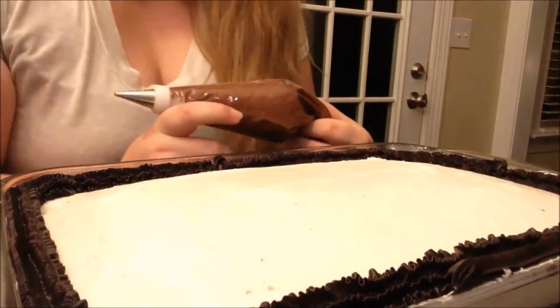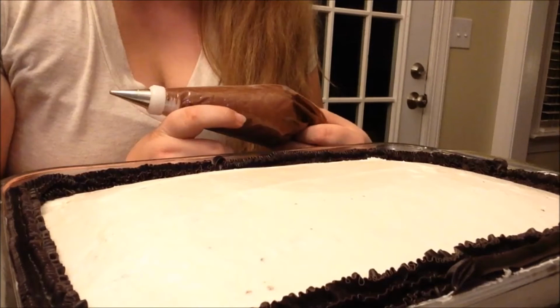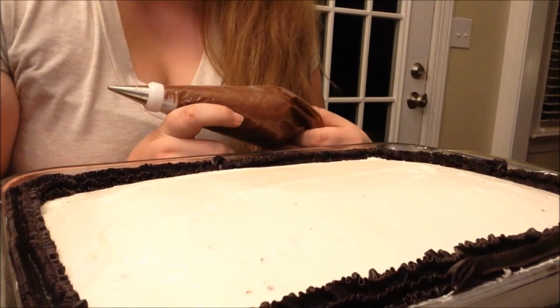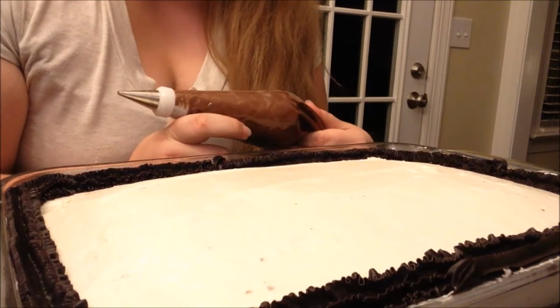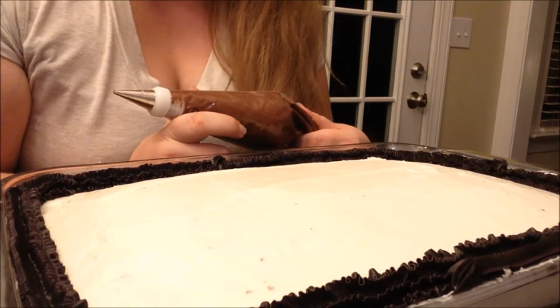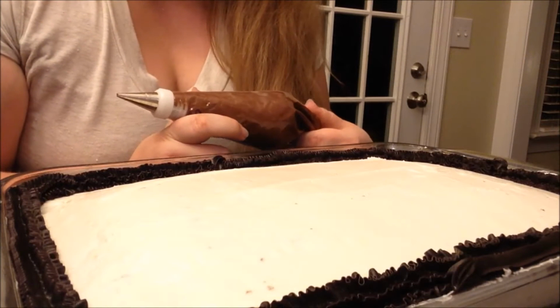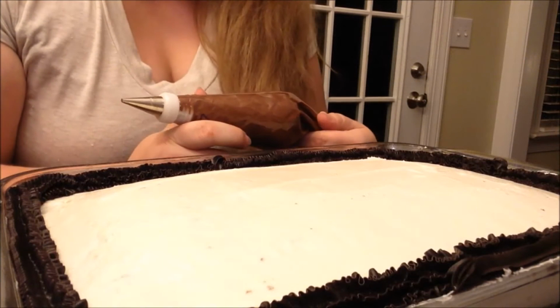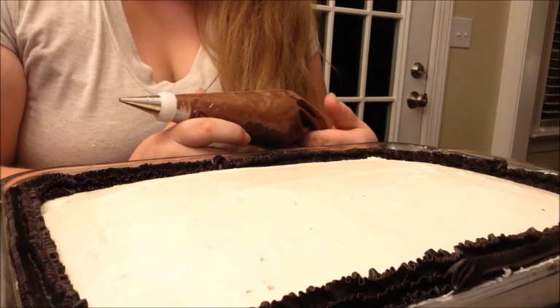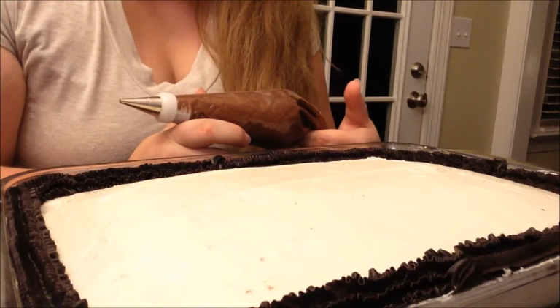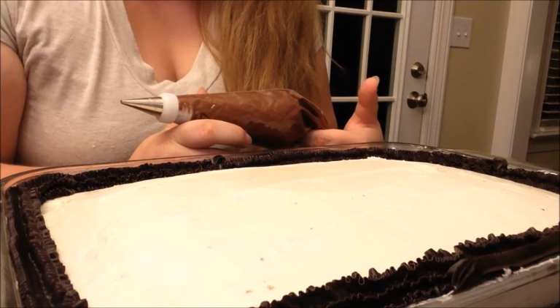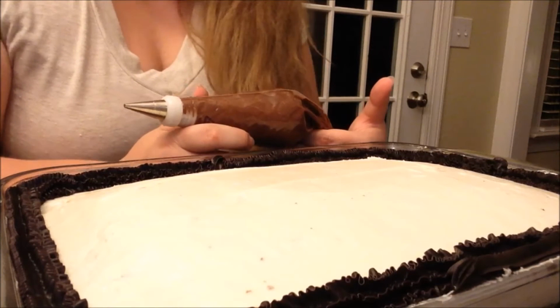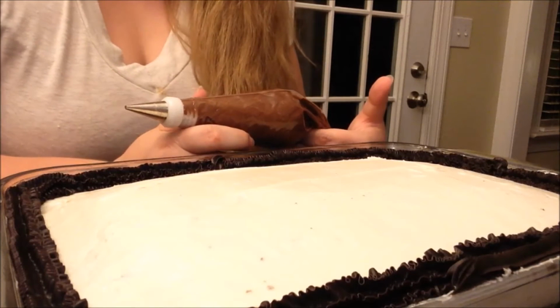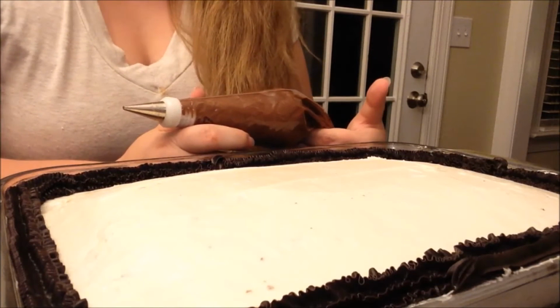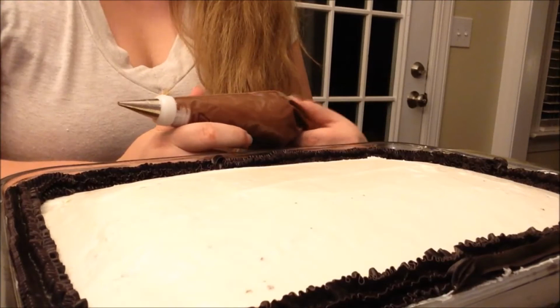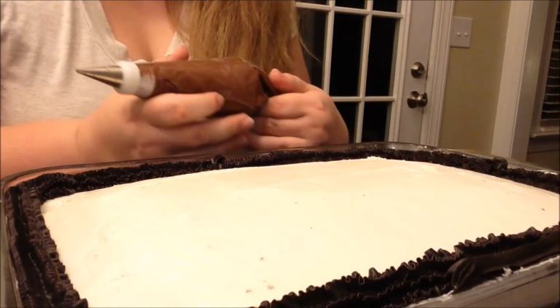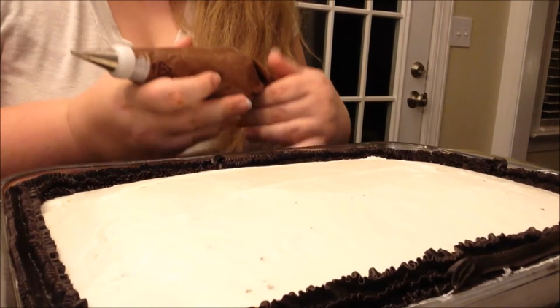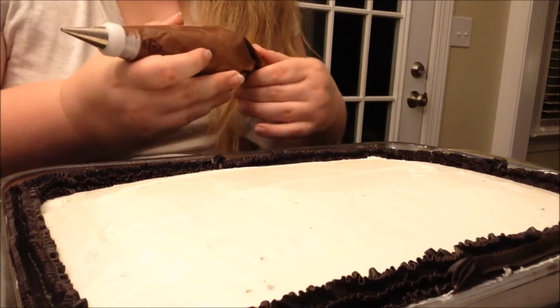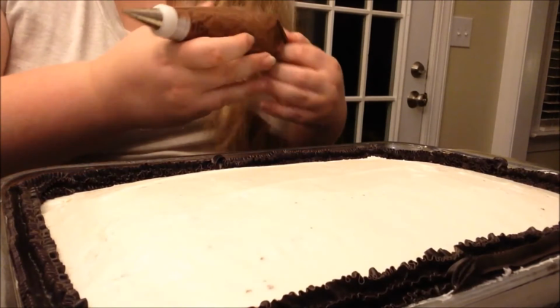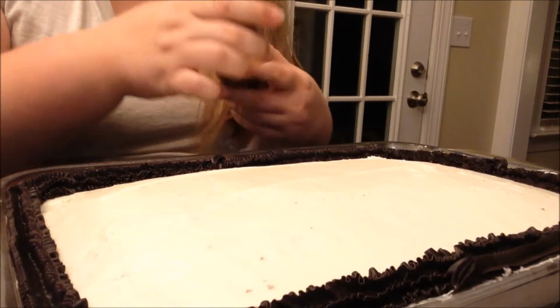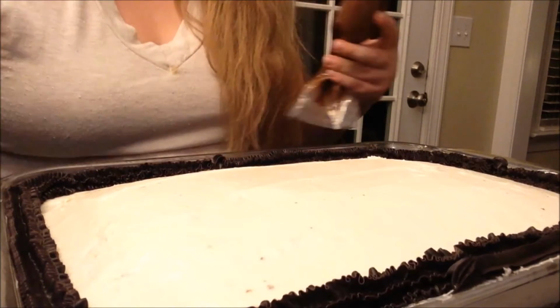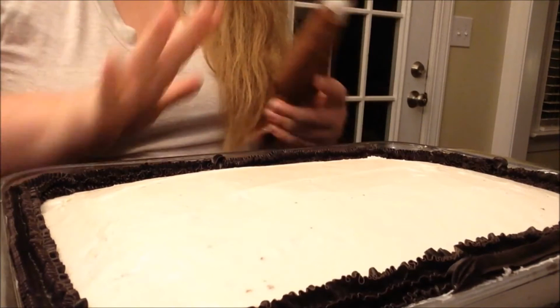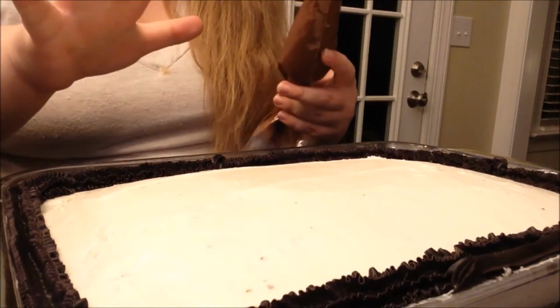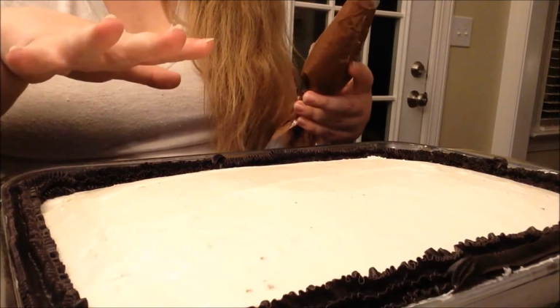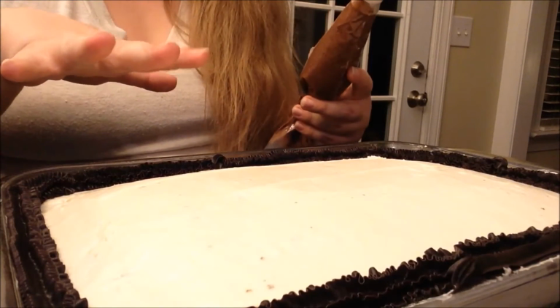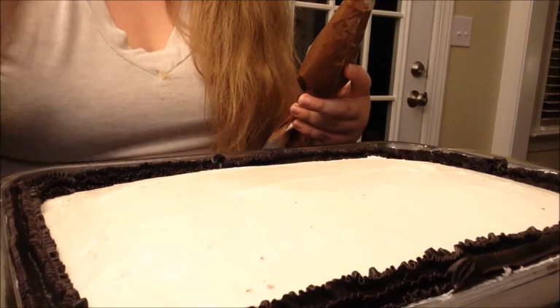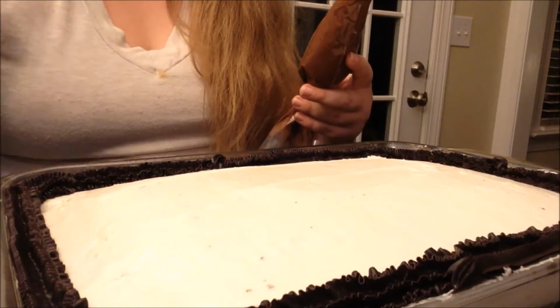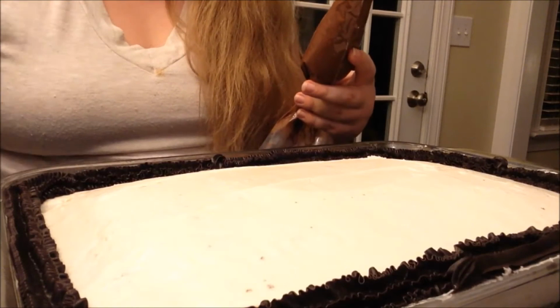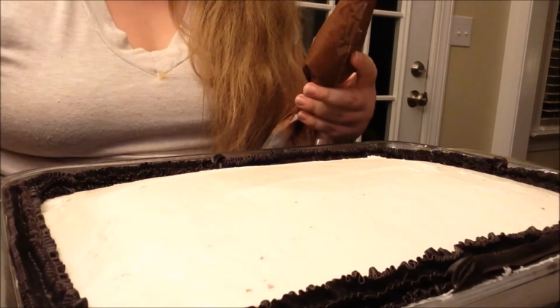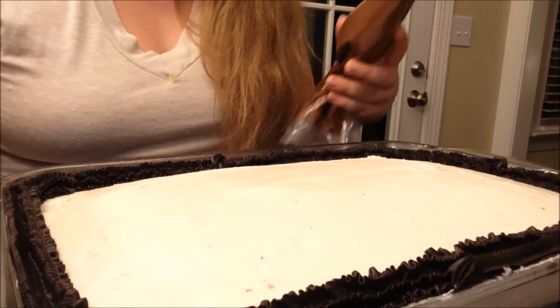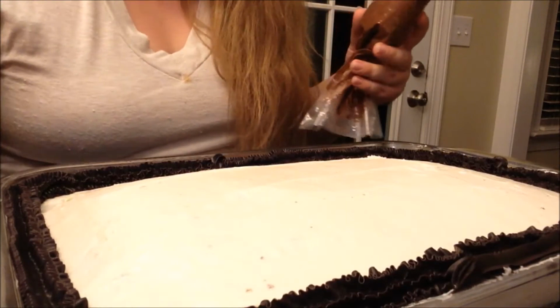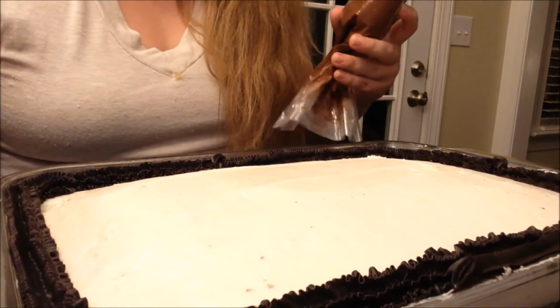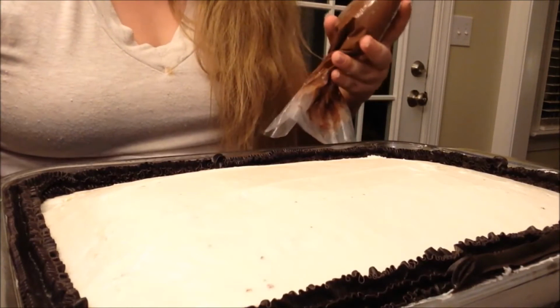Okay, so I am back and ready to decorate our Marauder's Map cake. I am just going to speed you through this and you can kind of see the progress I'm making. I have some inspiration pictures up.